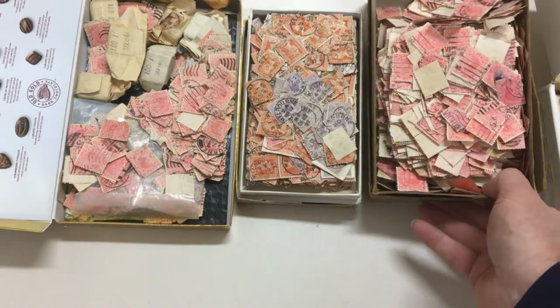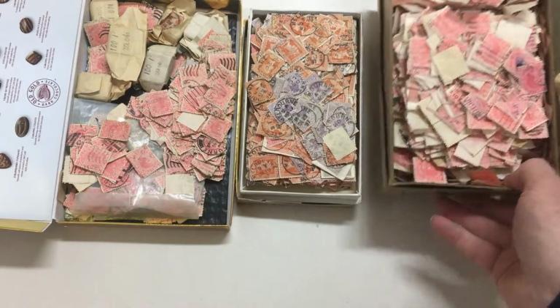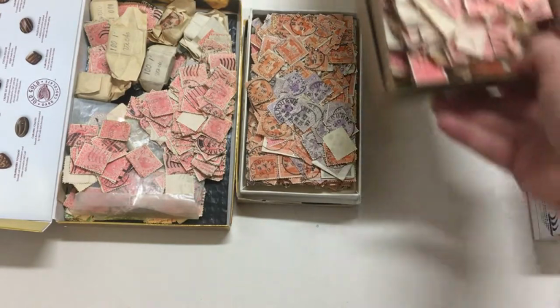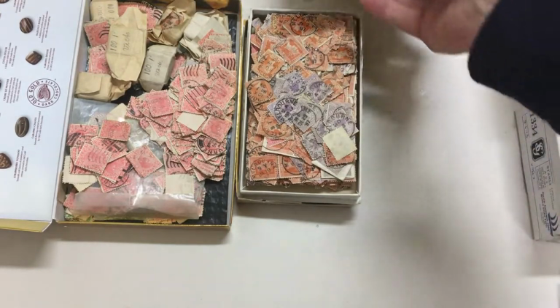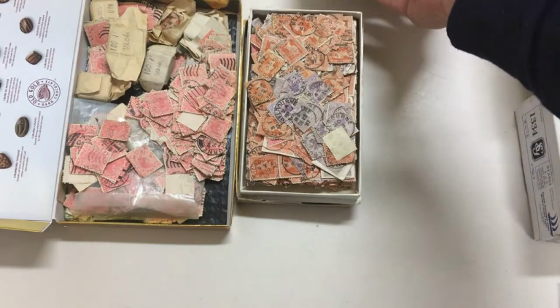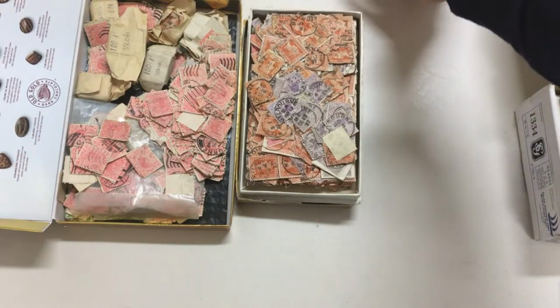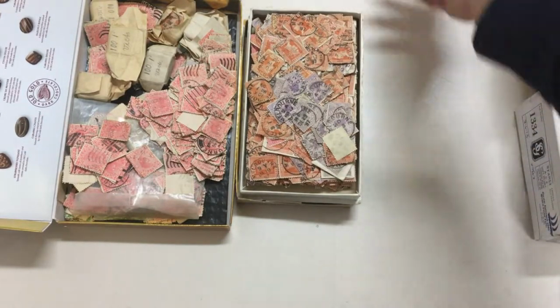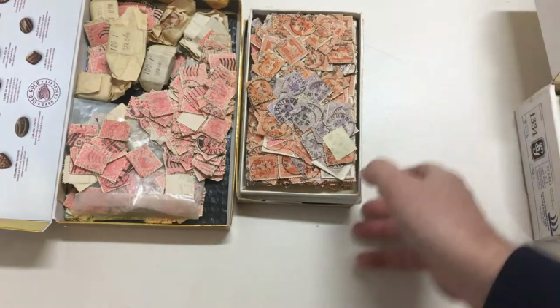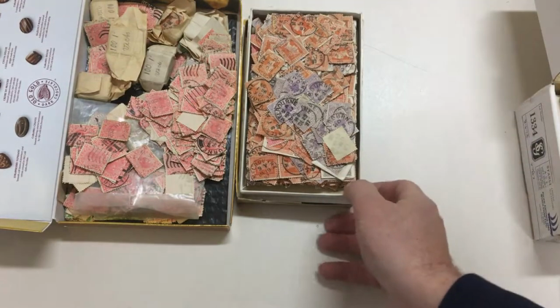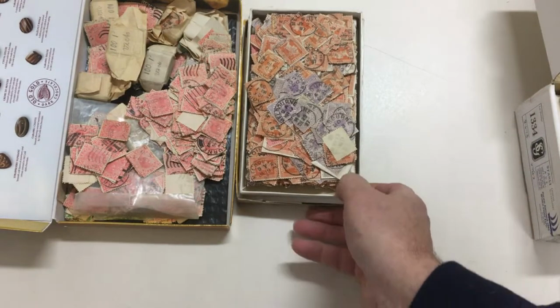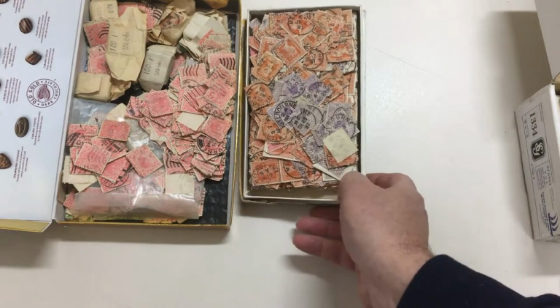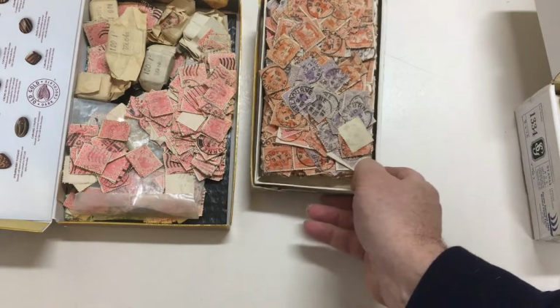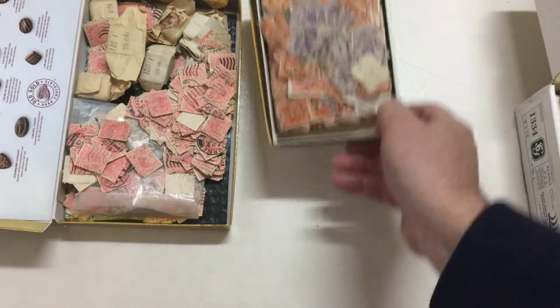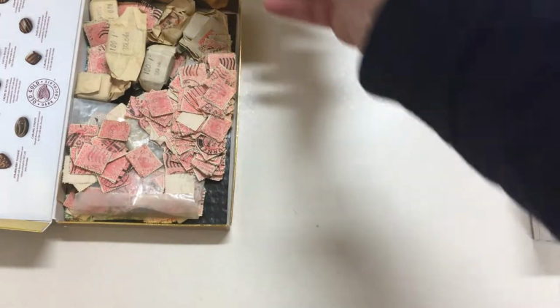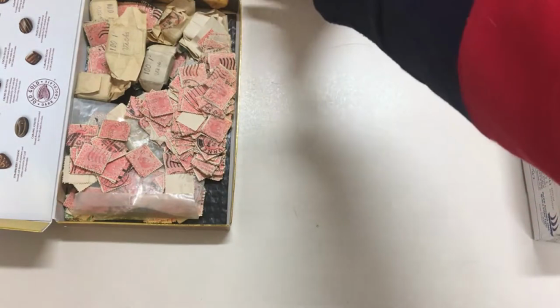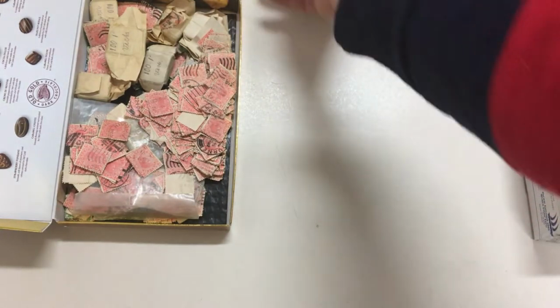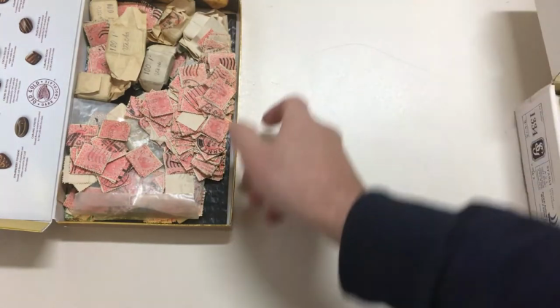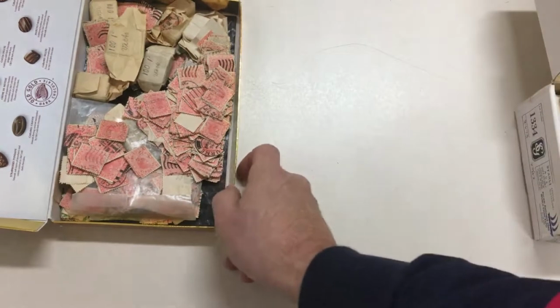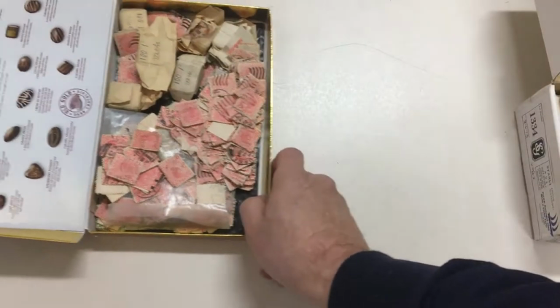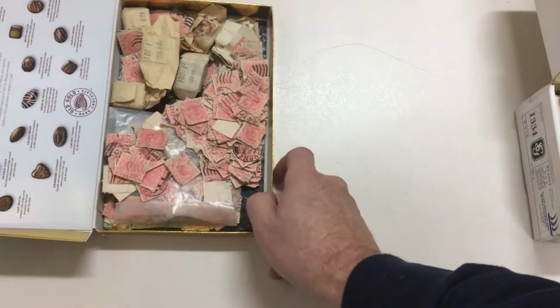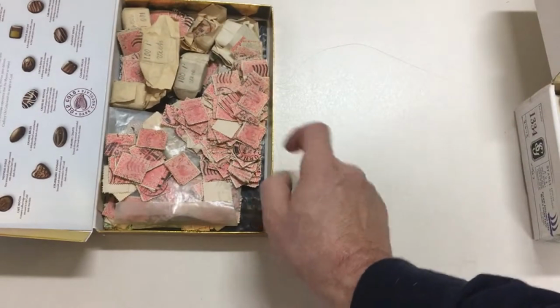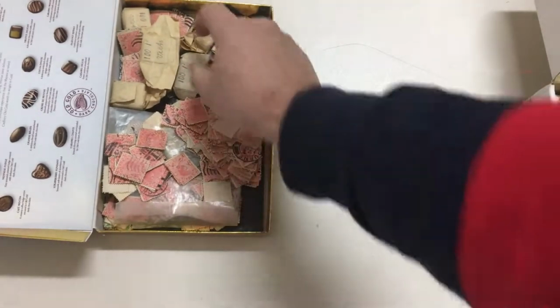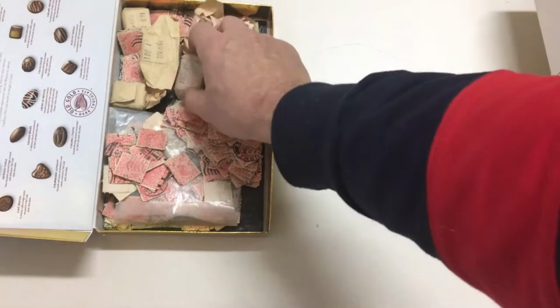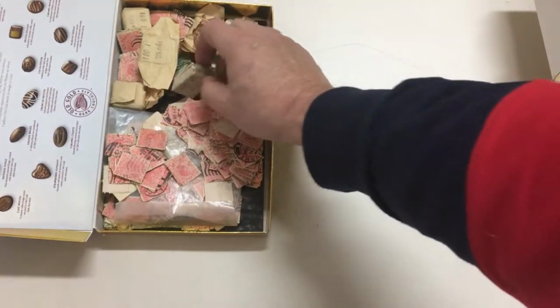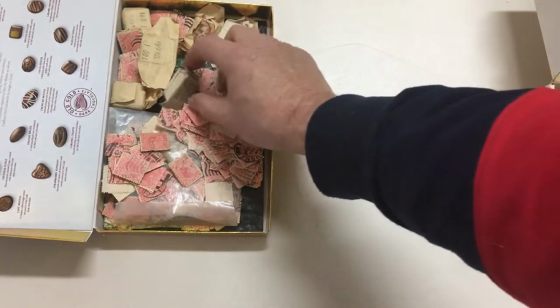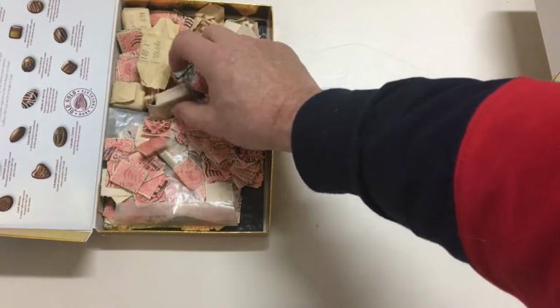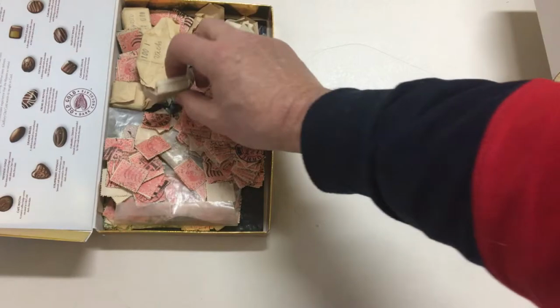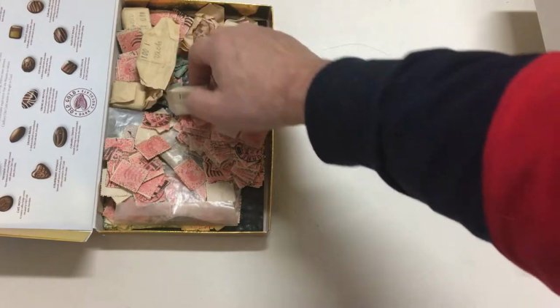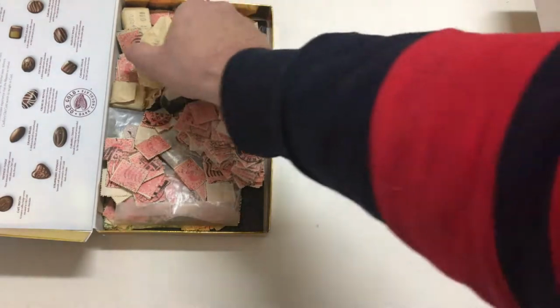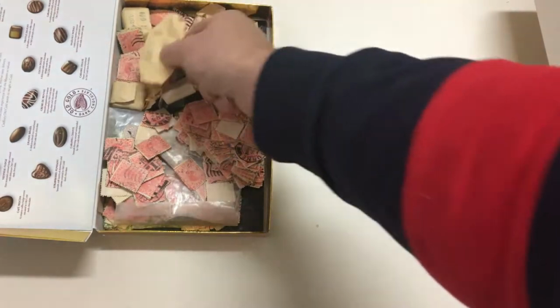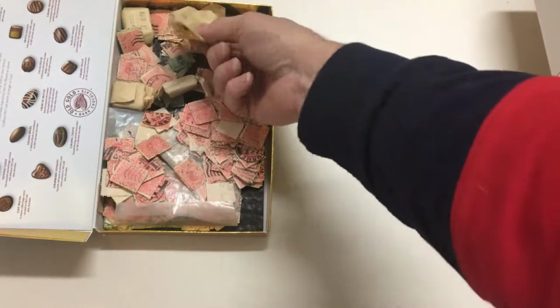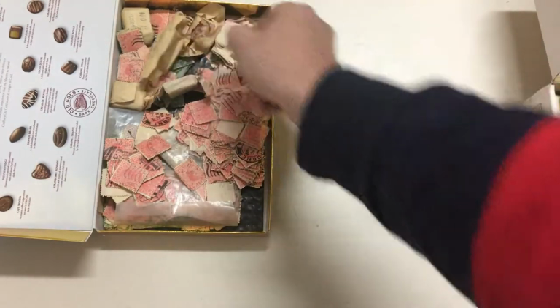They all appear to be pennies — penny pinks, penny oranges, and tuppenny violets. More penny pinks with some original bundles that don't appear to have been opened.